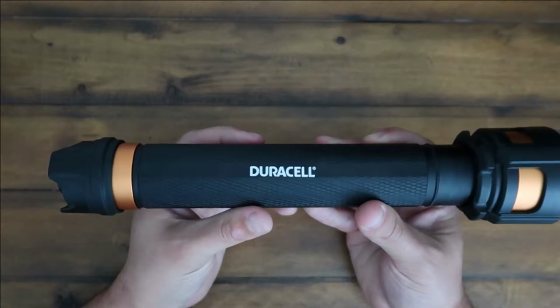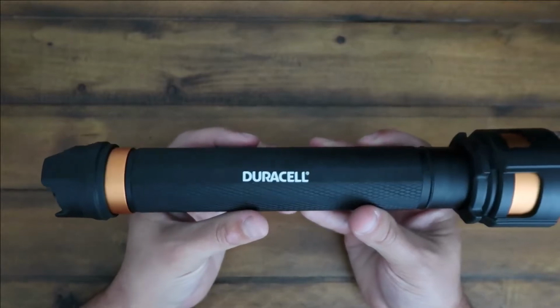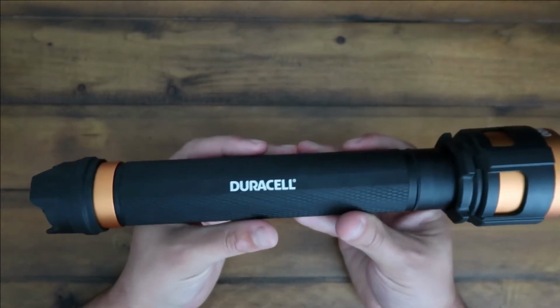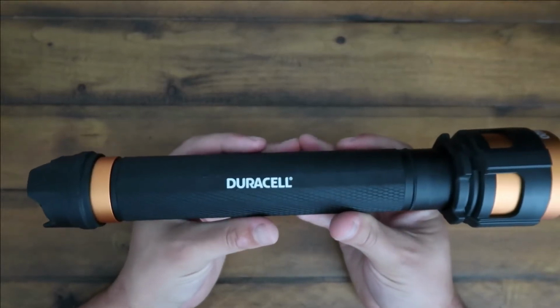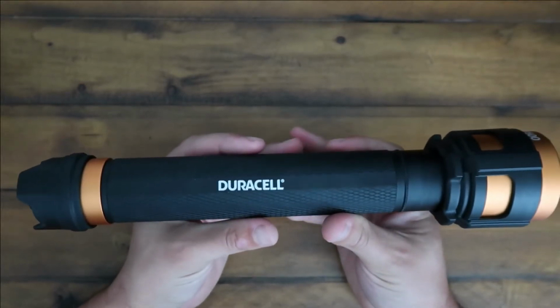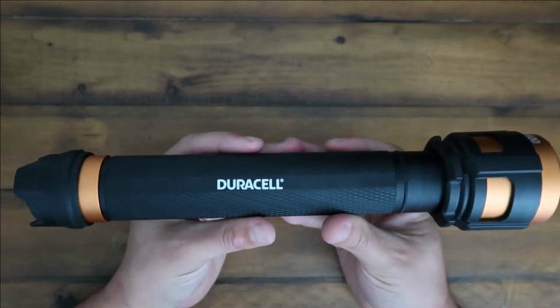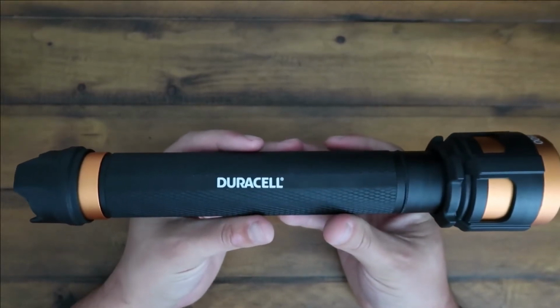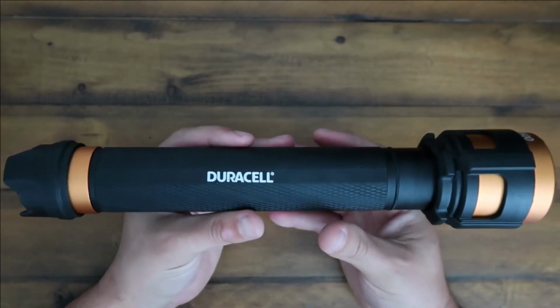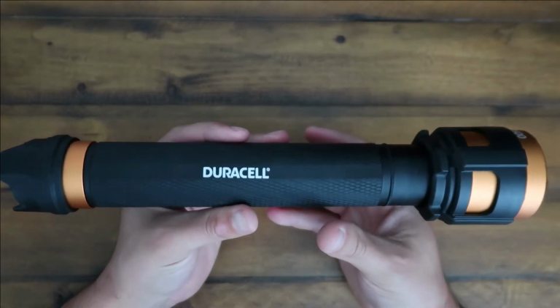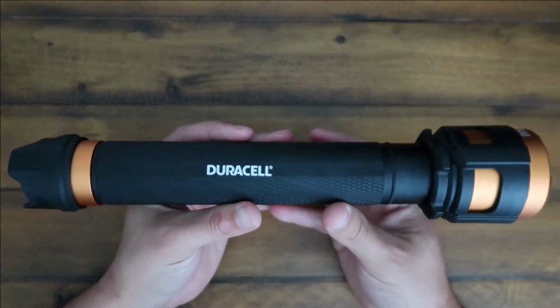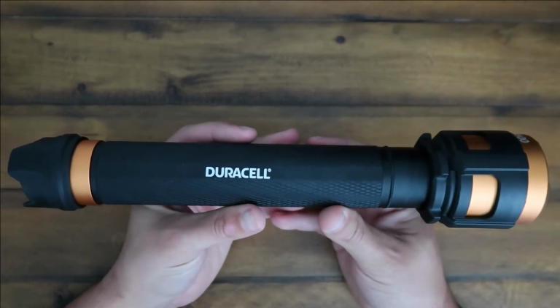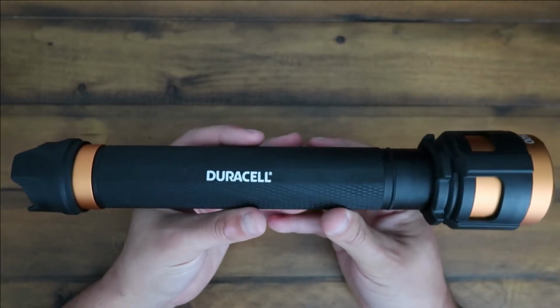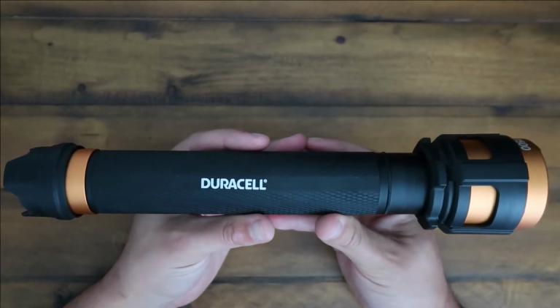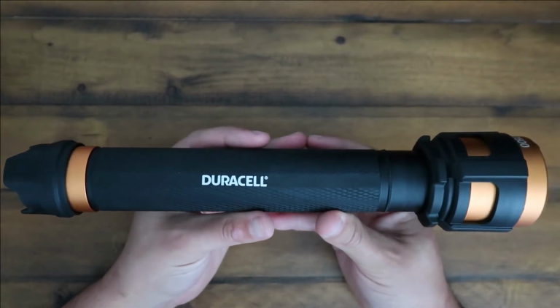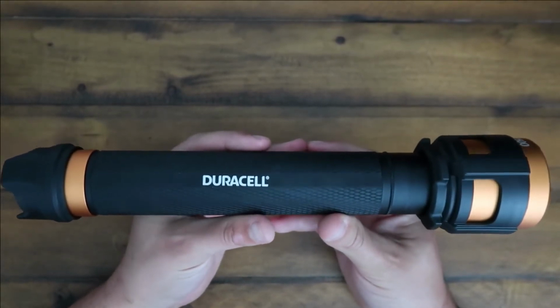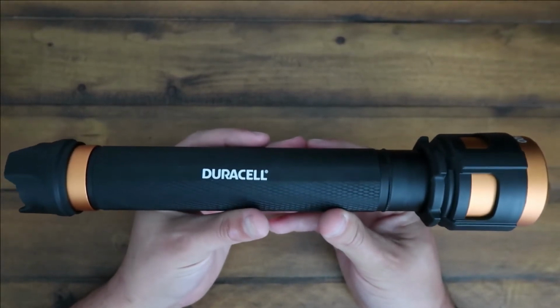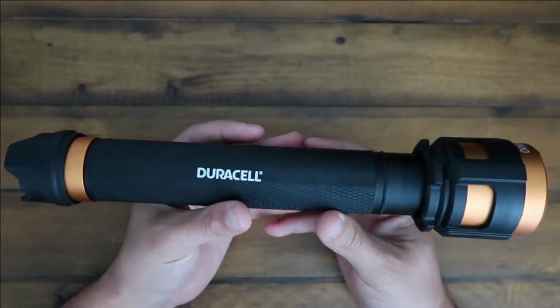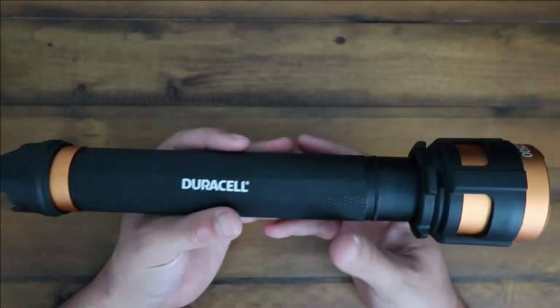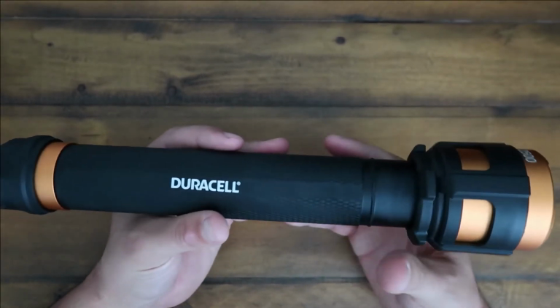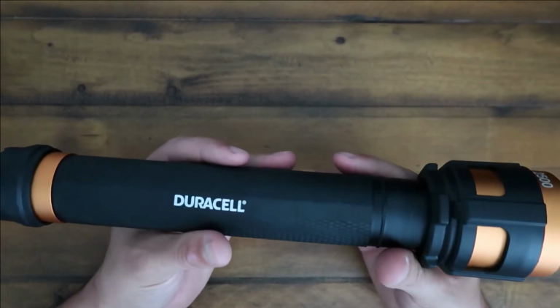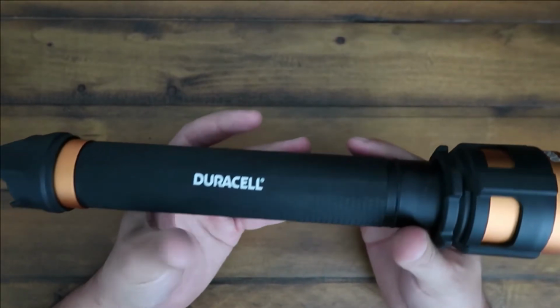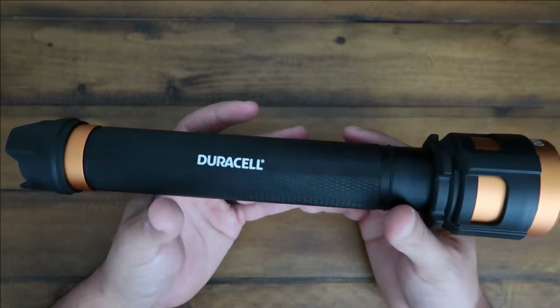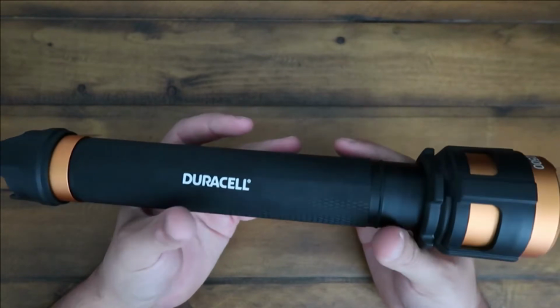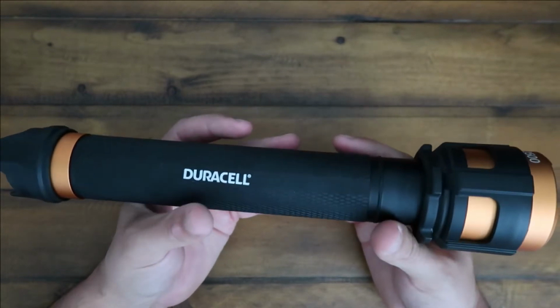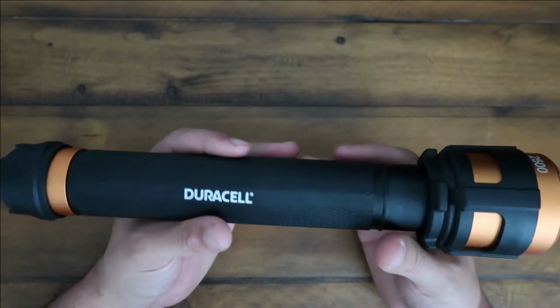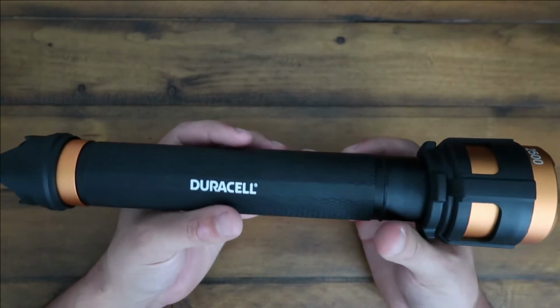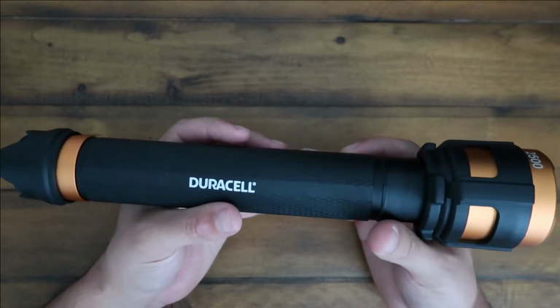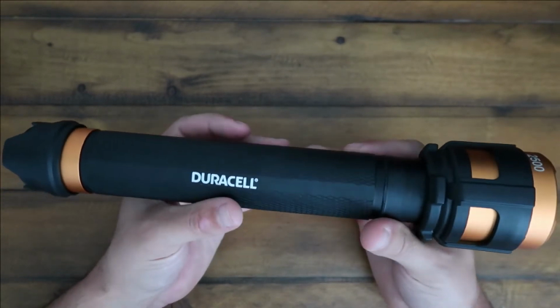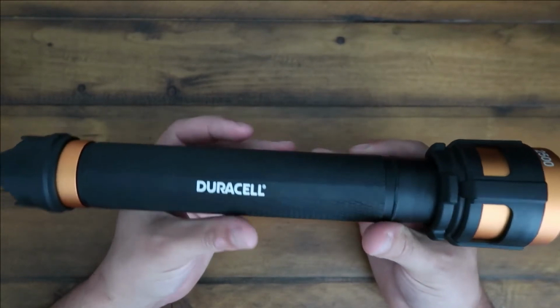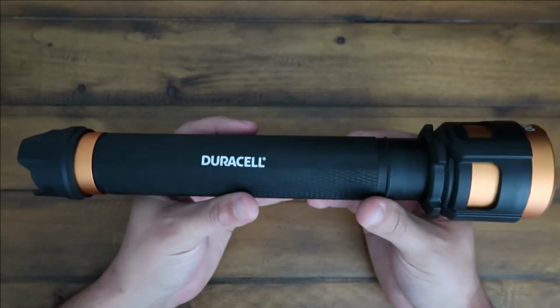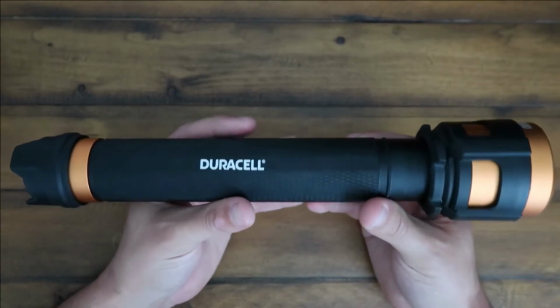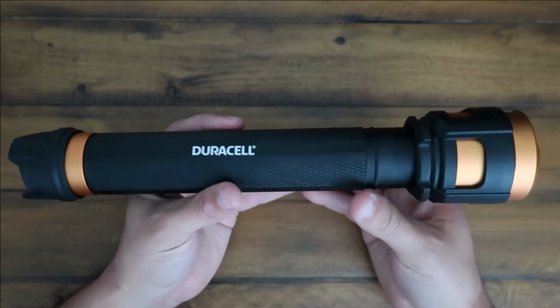Hey guys, JJ here. Today we got the Duracell 9-inch 2500 lumen flashlight.